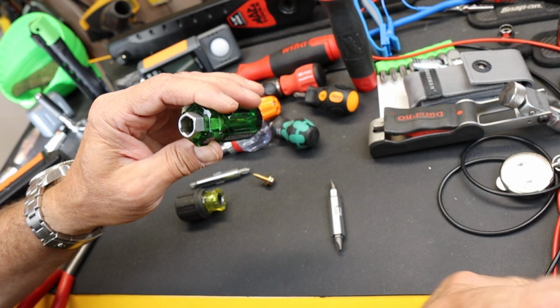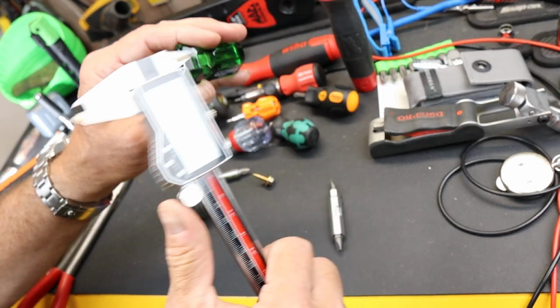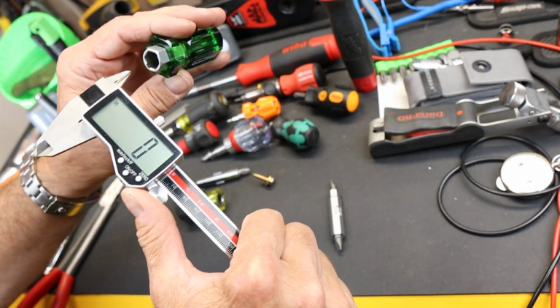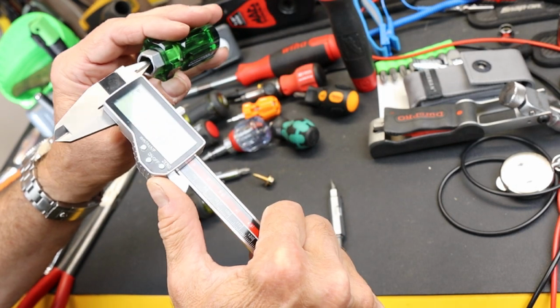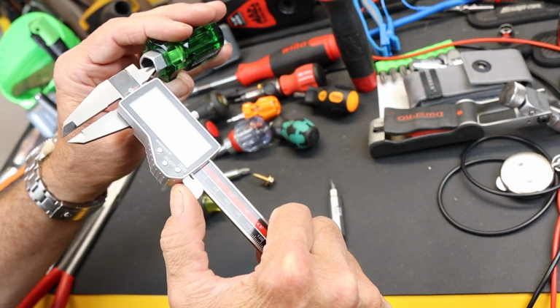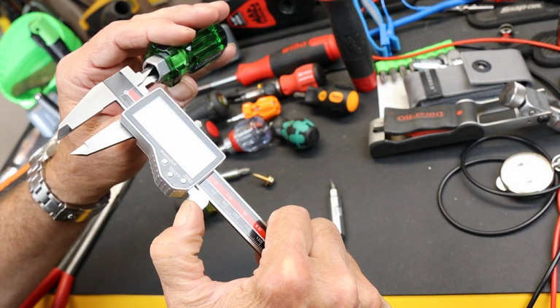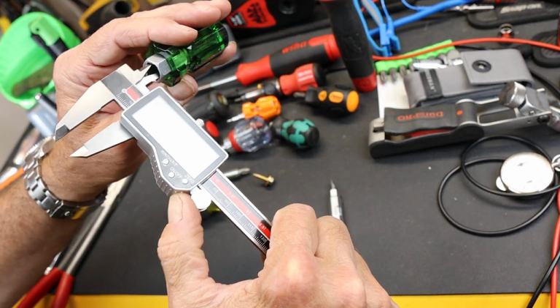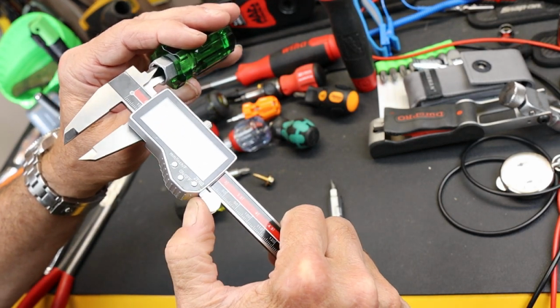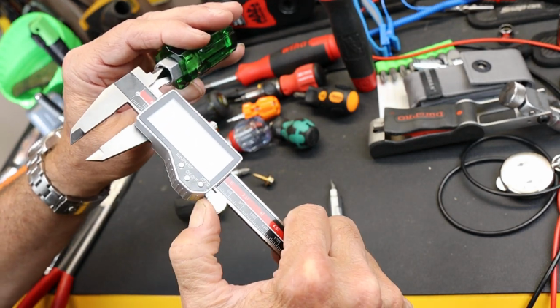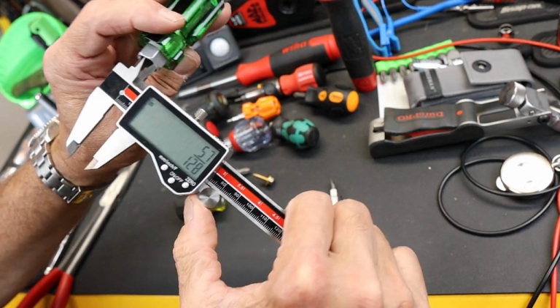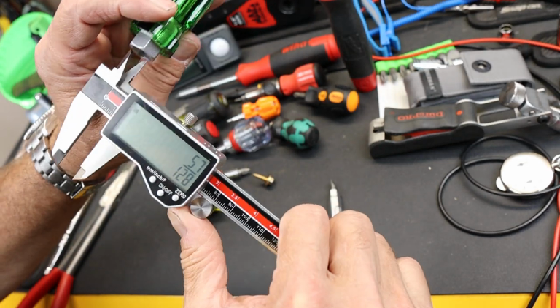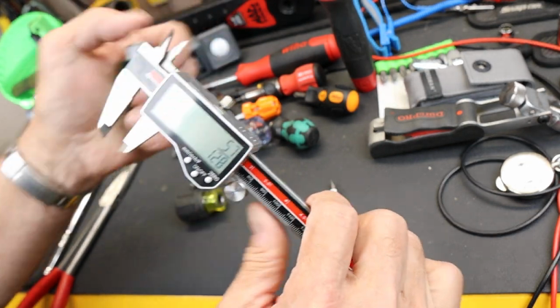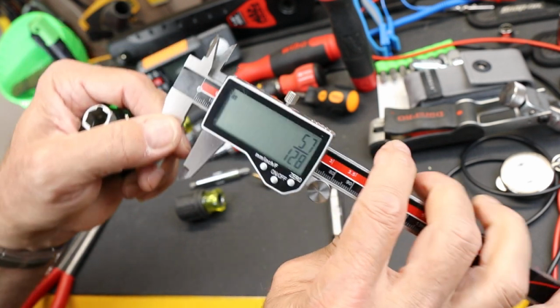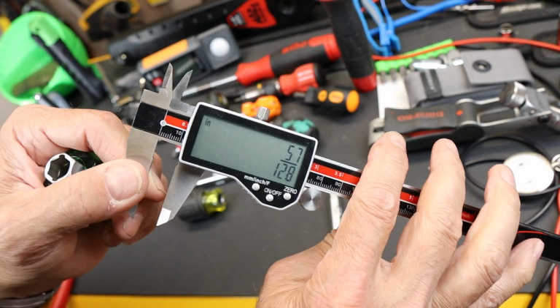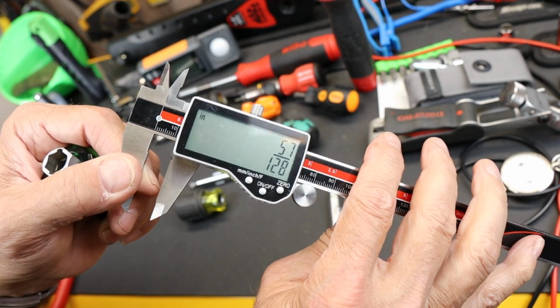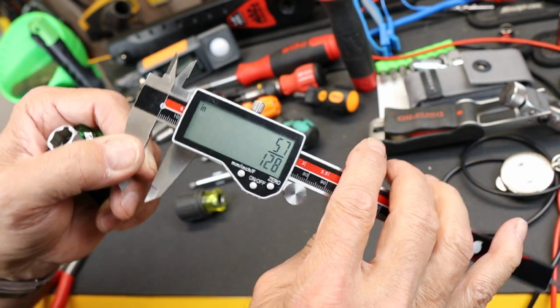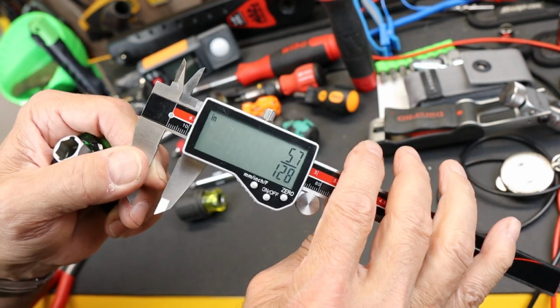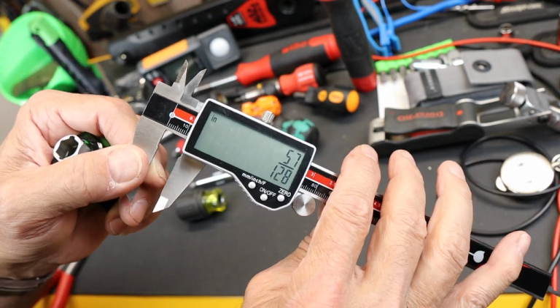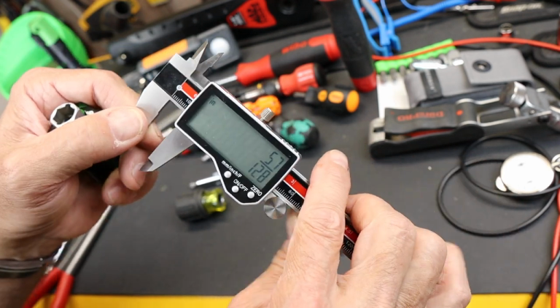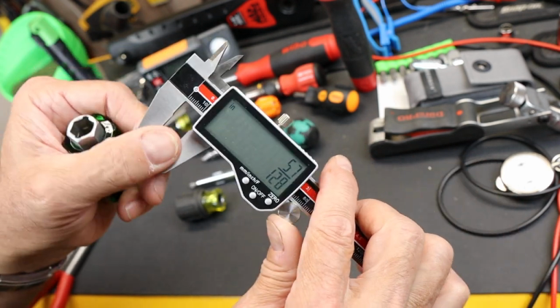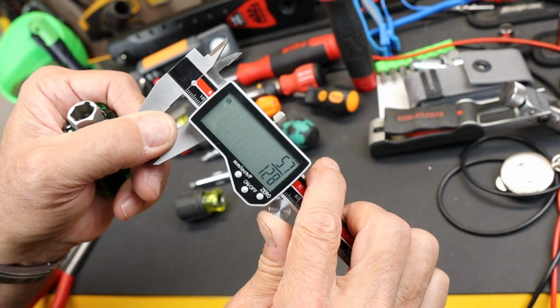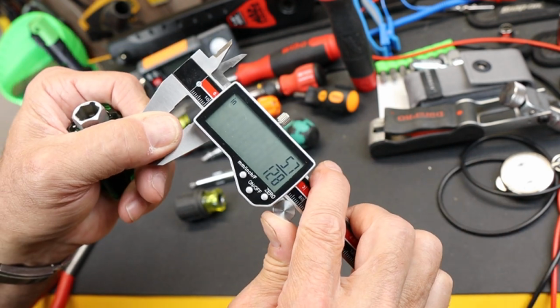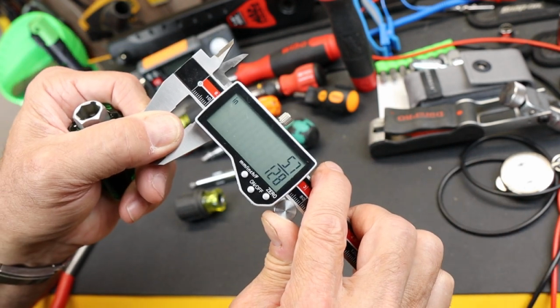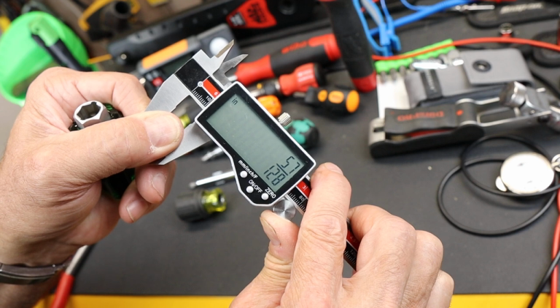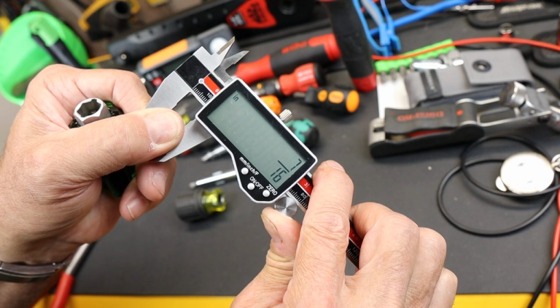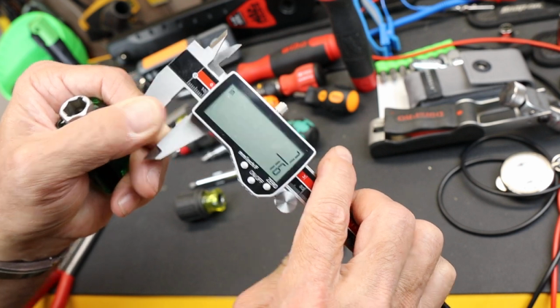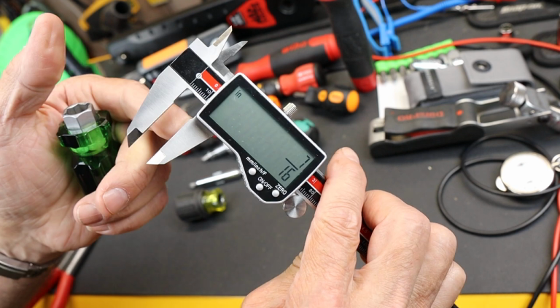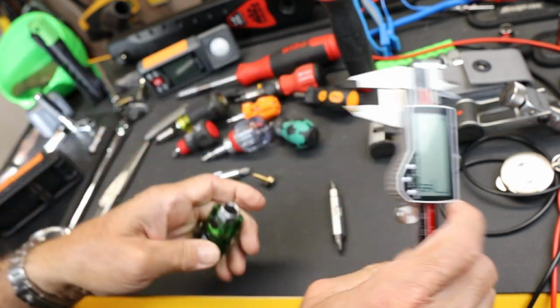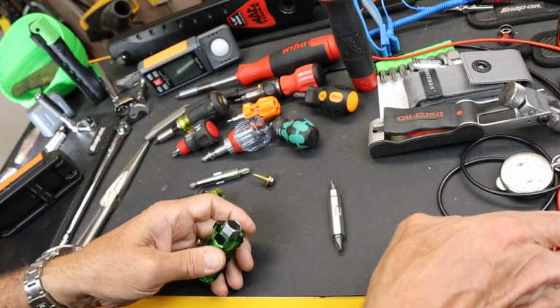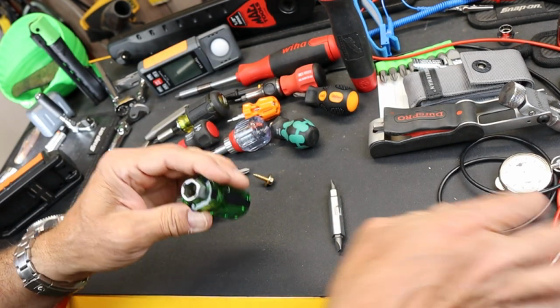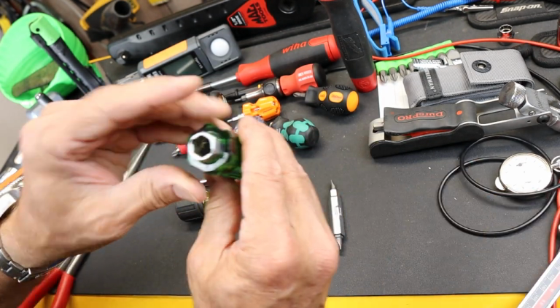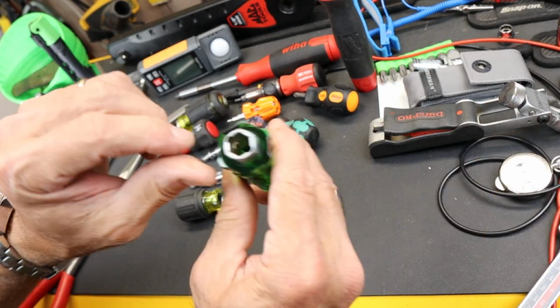What size is that? I had a guess — and yep, there it is, exactly what I thought. It's 57/128ths, which is really common. If I just shrink this a hair, it's 7/16ths. So that's a useful size.